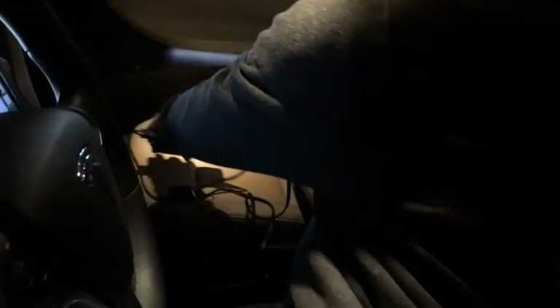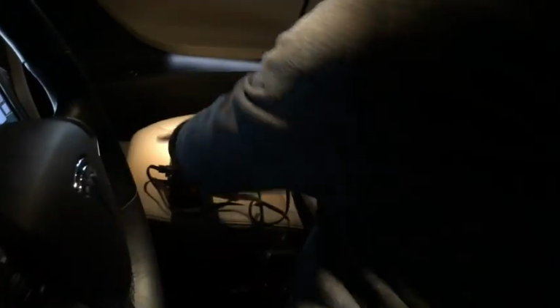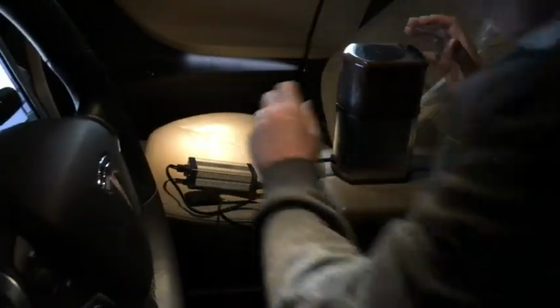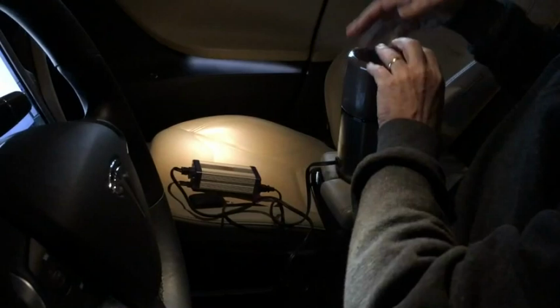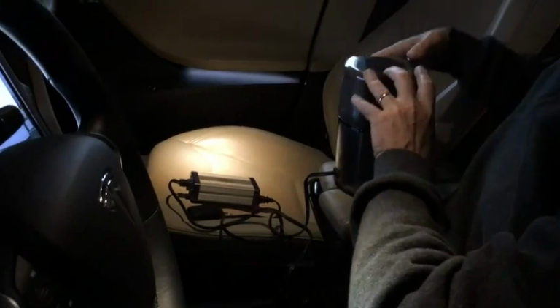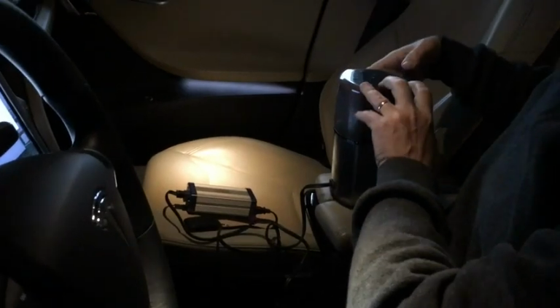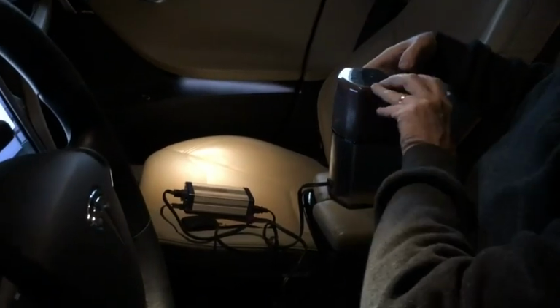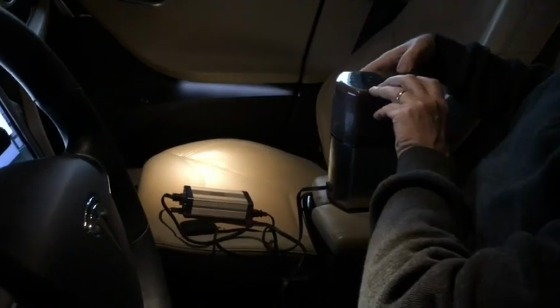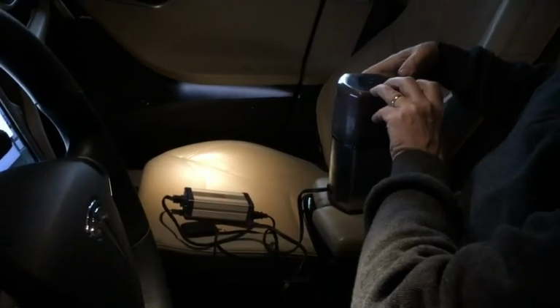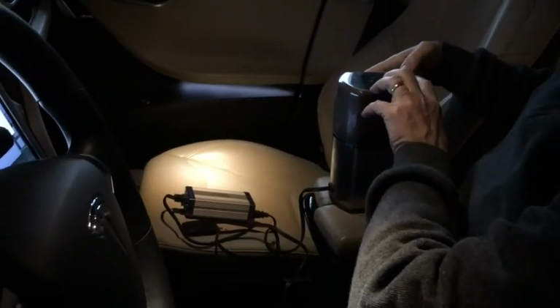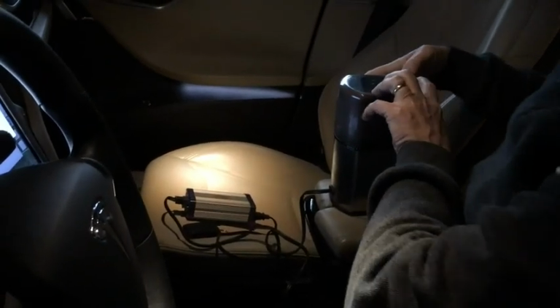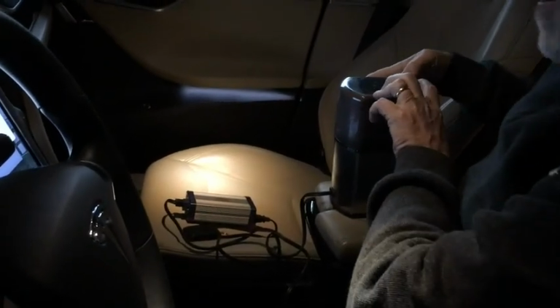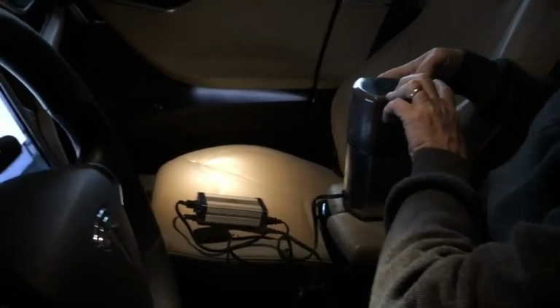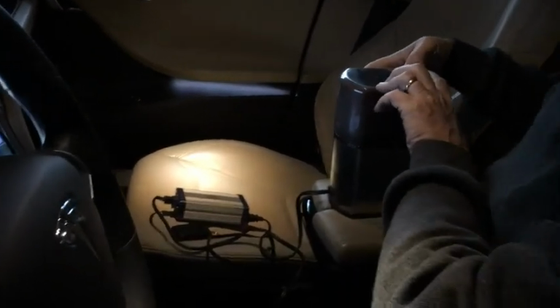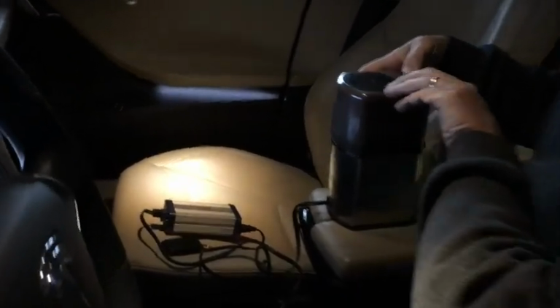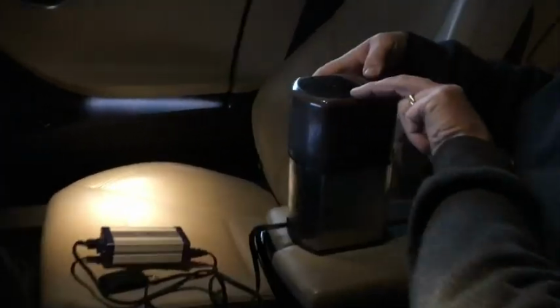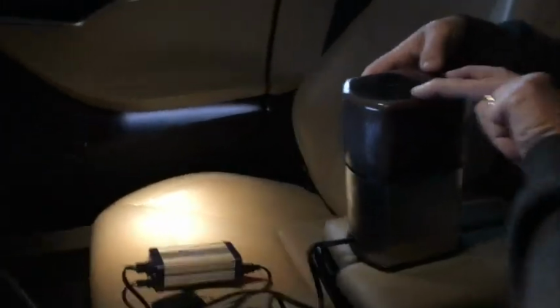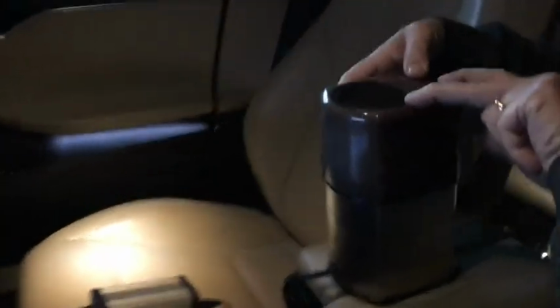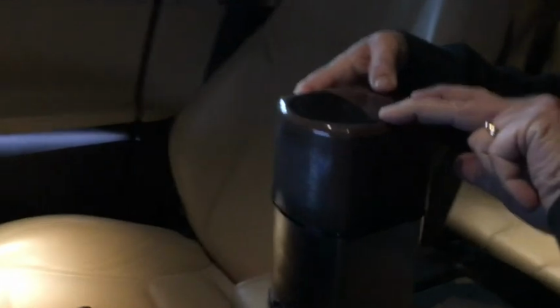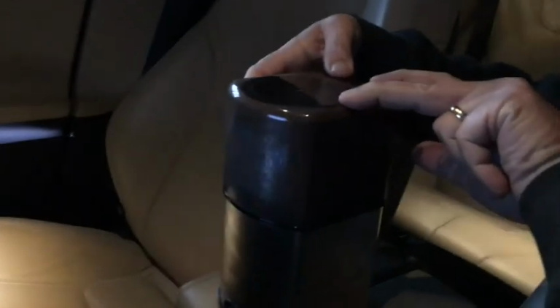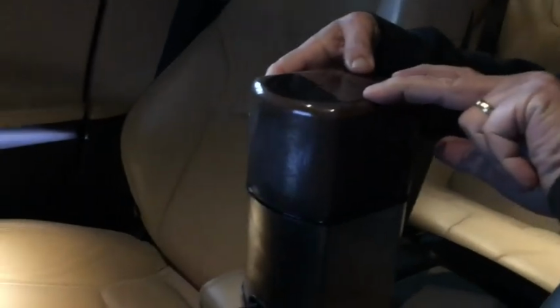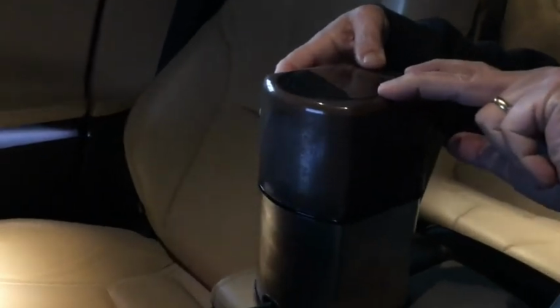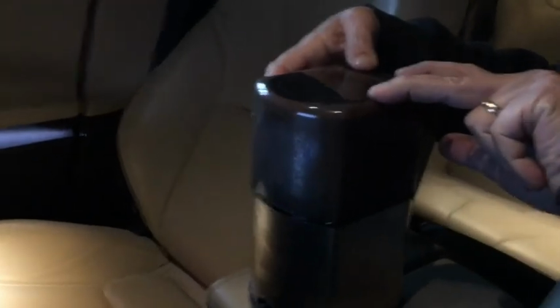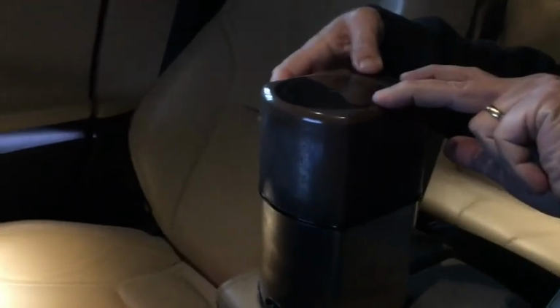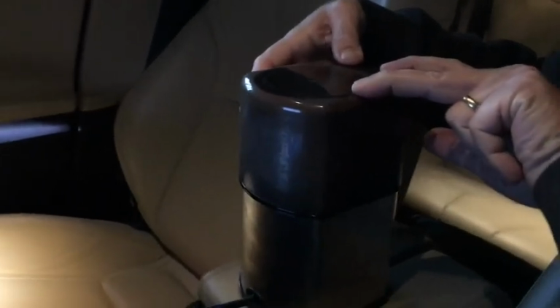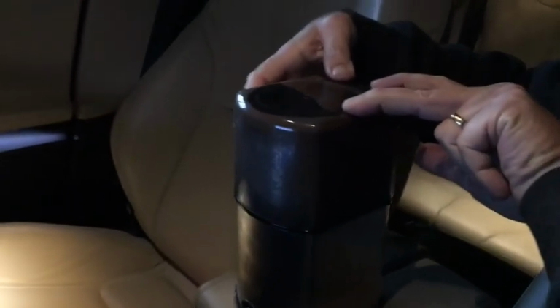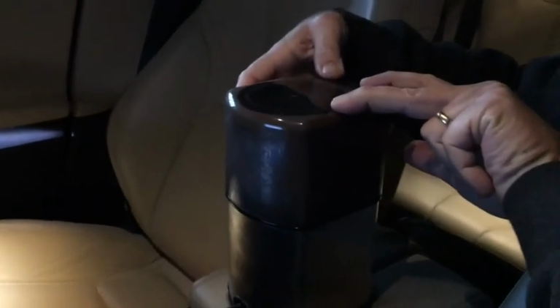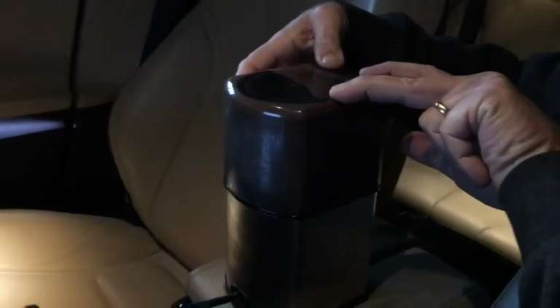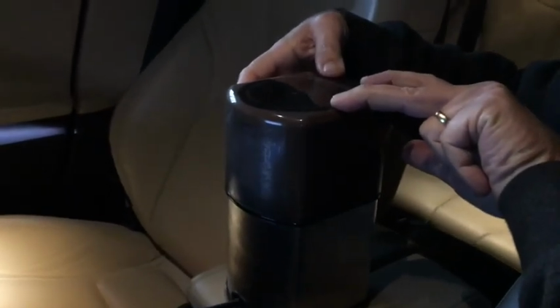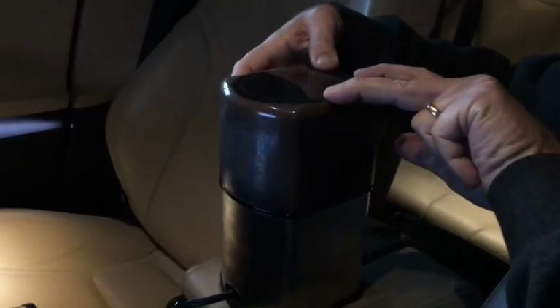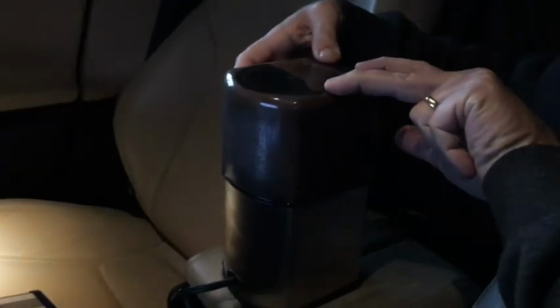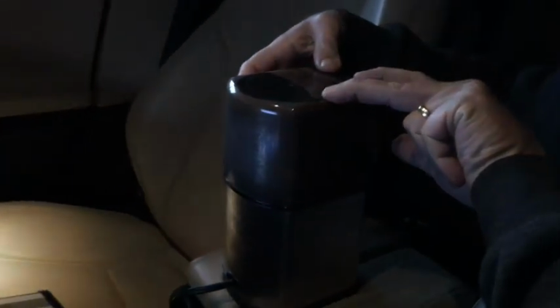Here's the moment of truth. Ready? Here we go. We are grinding coffee successfully. It smells great.